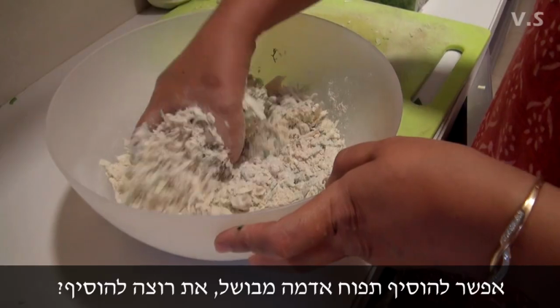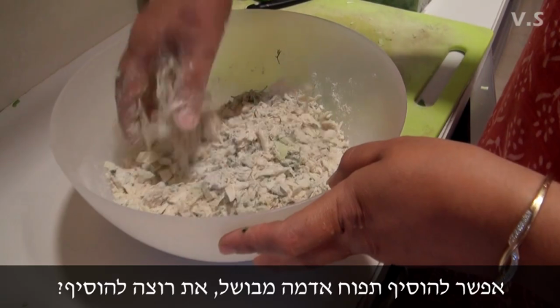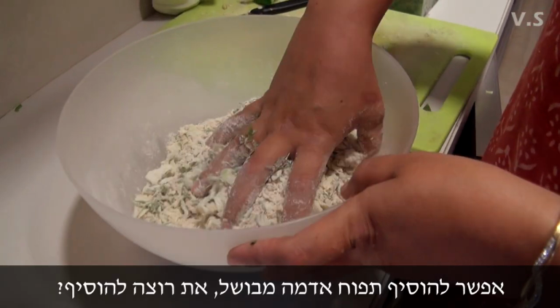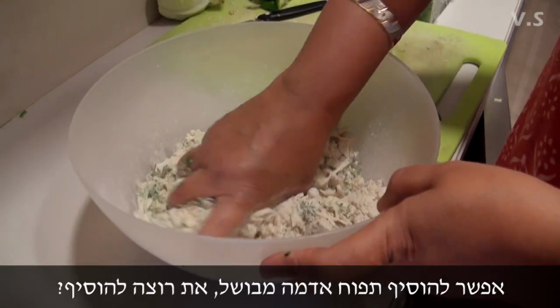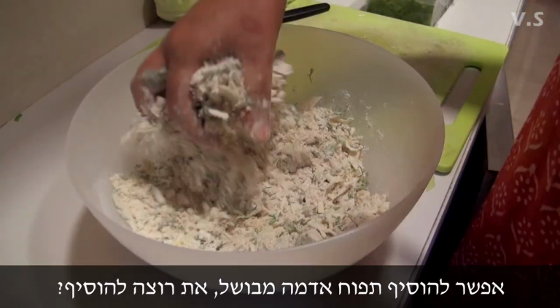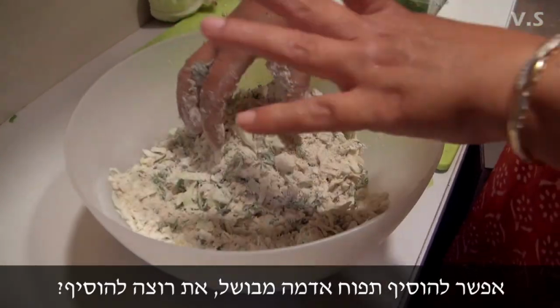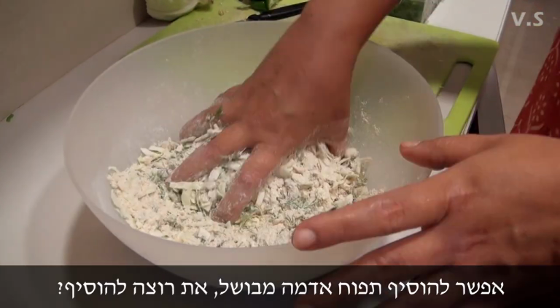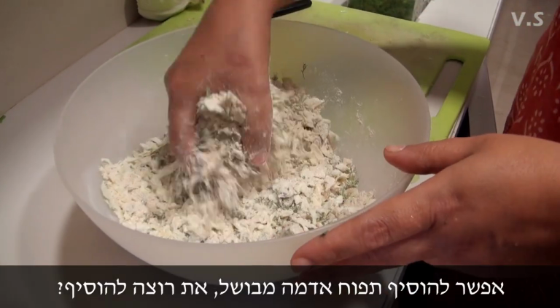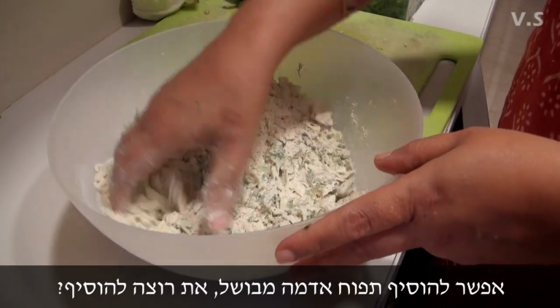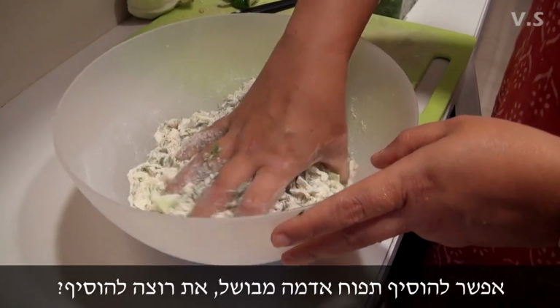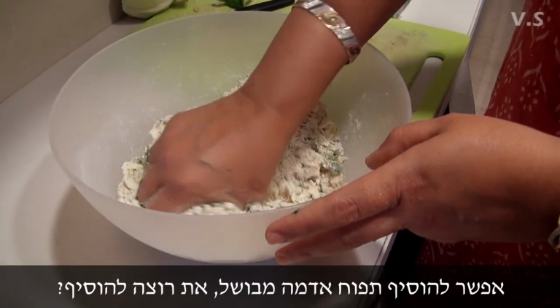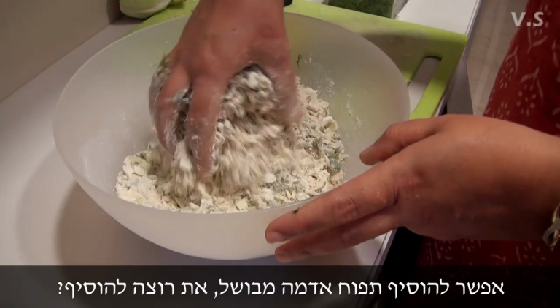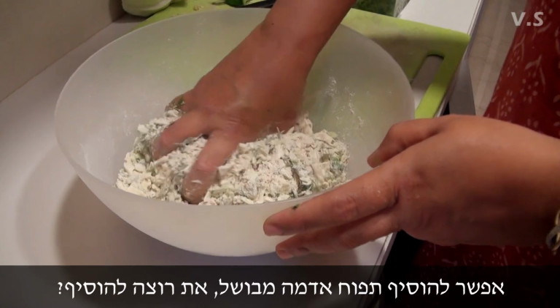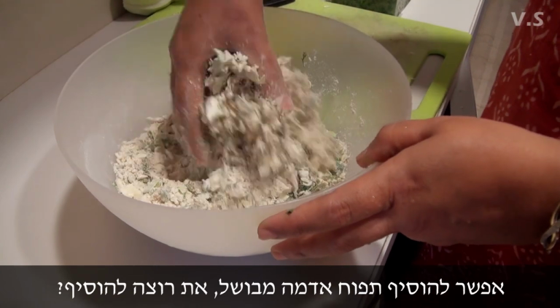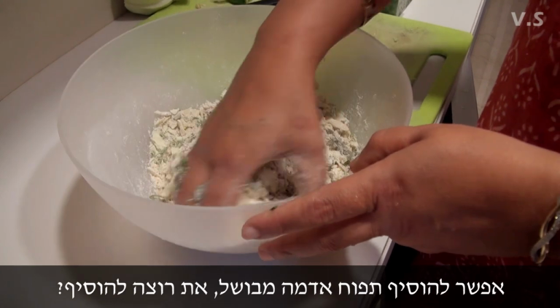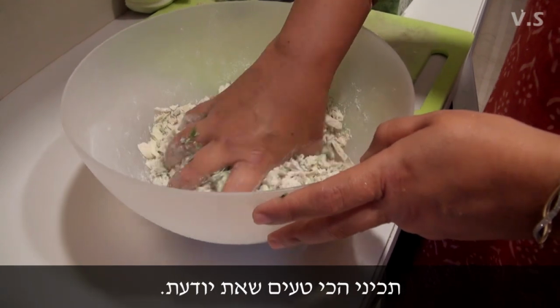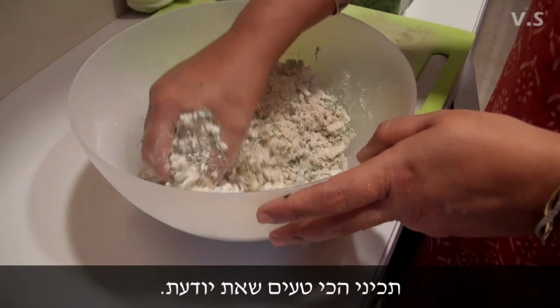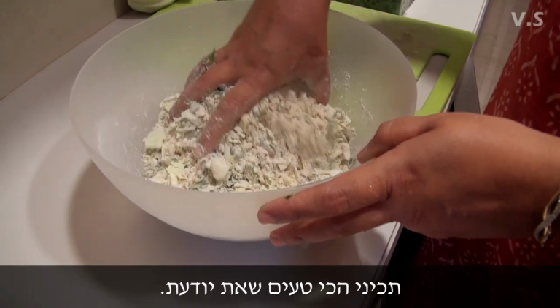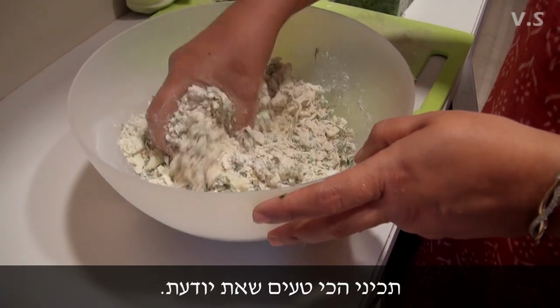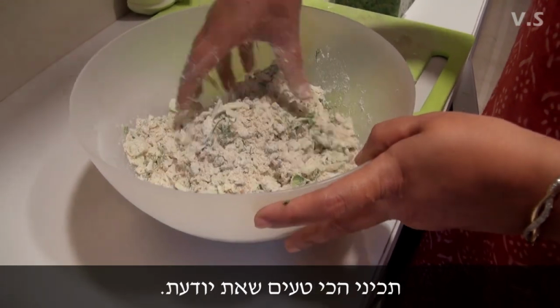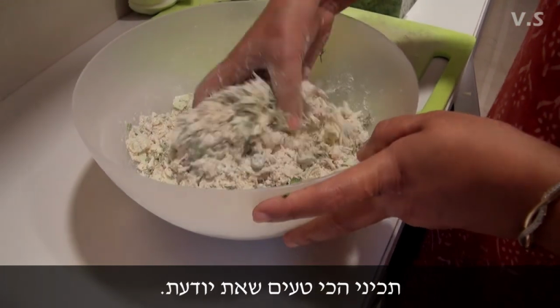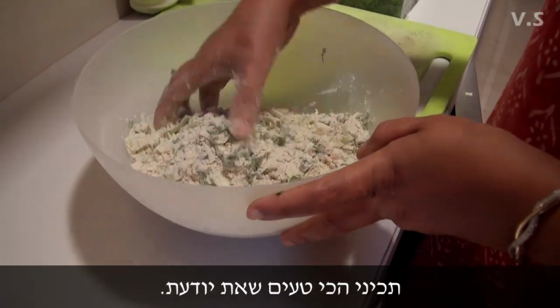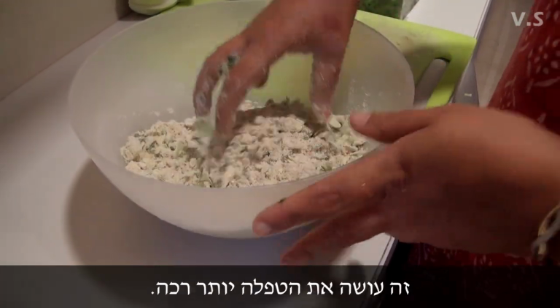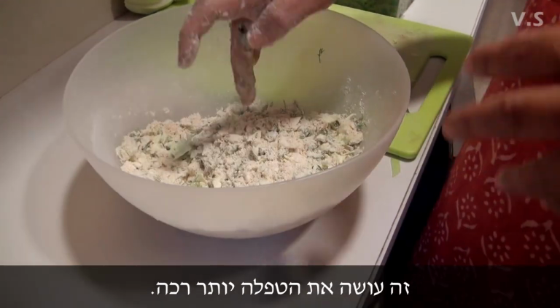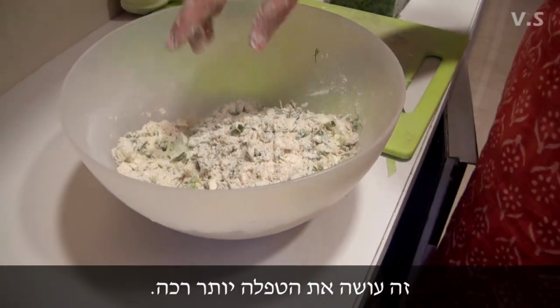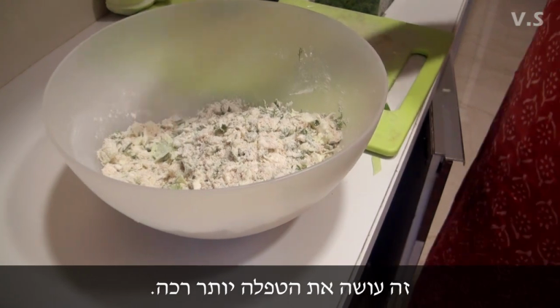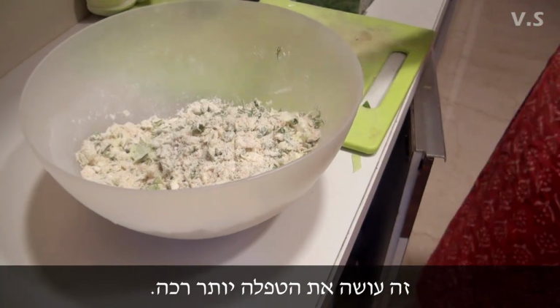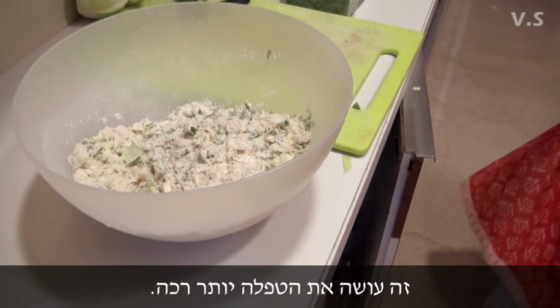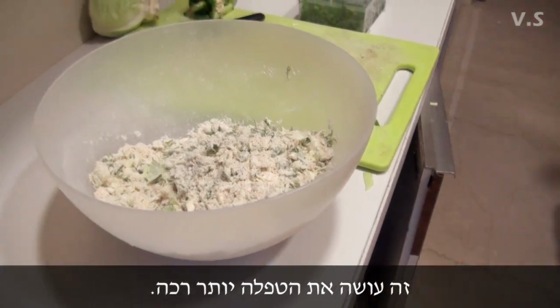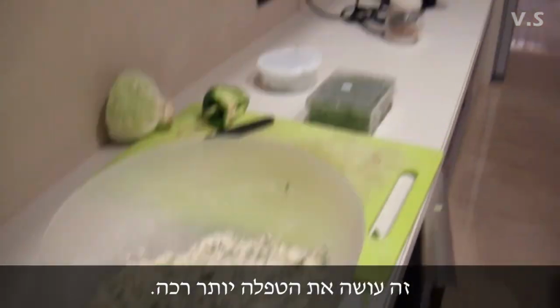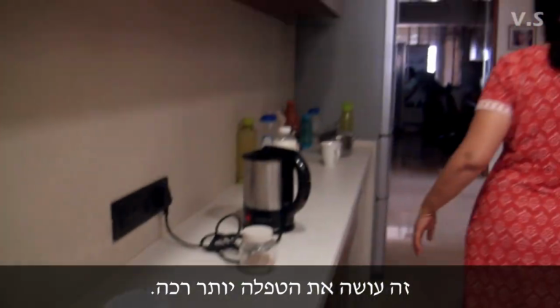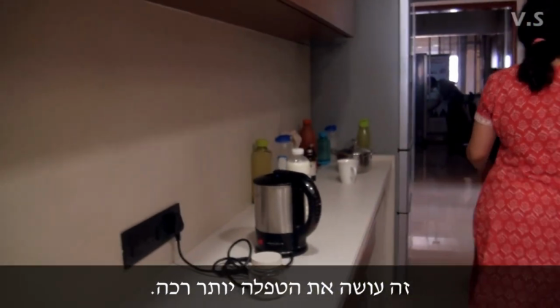If you have a boiled potato, you can put a boiled potato also. It makes it softer, the boiled potato.